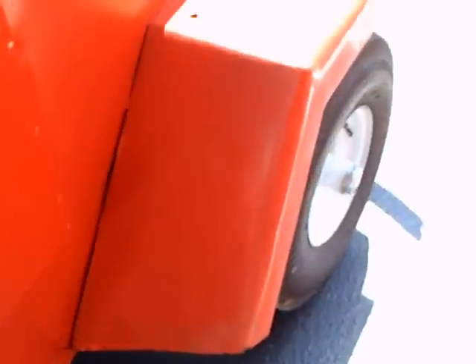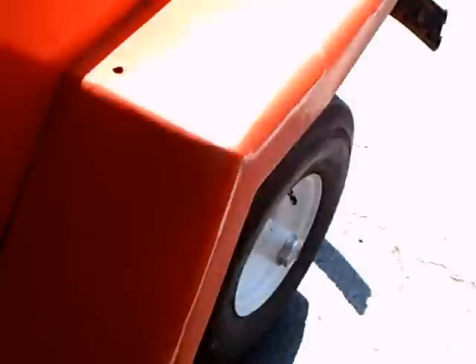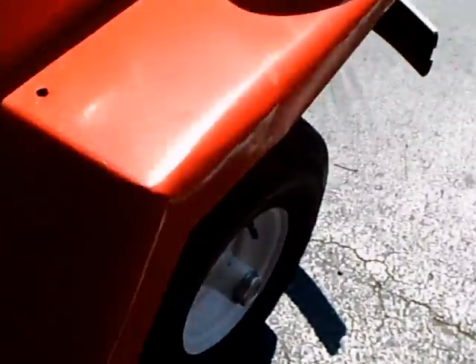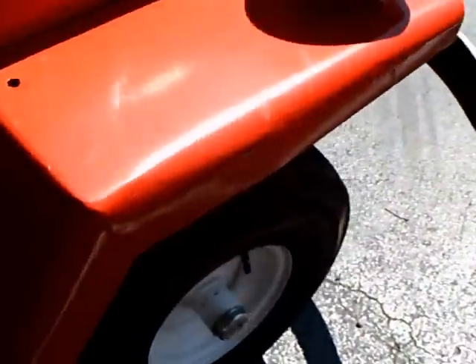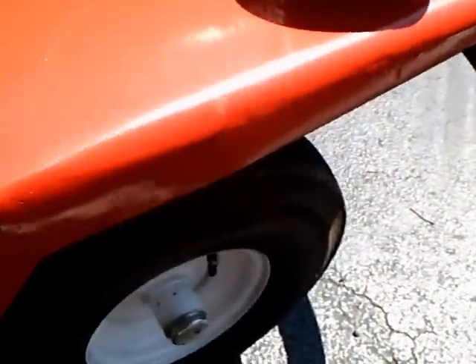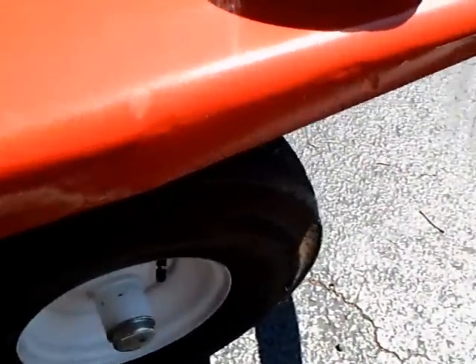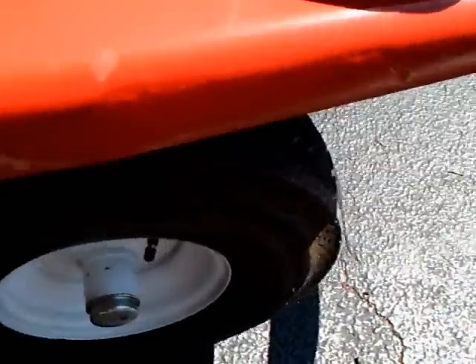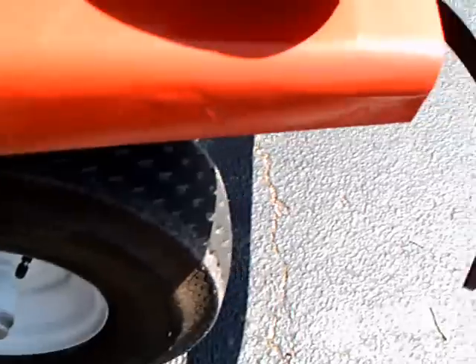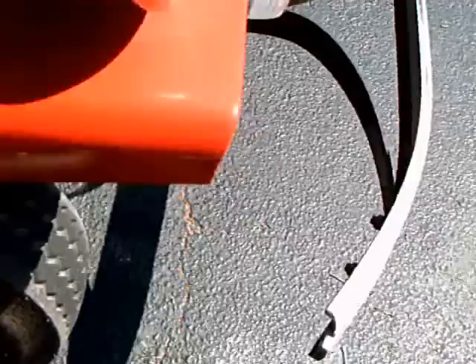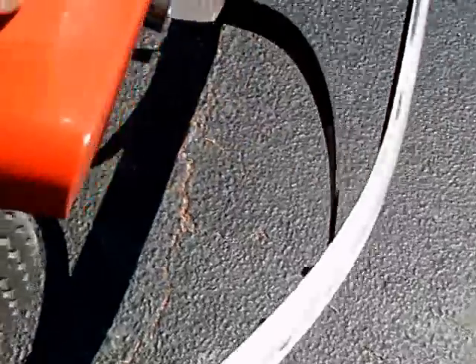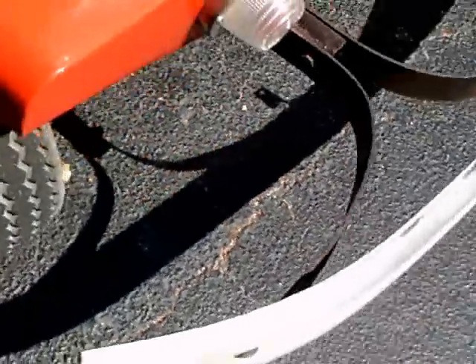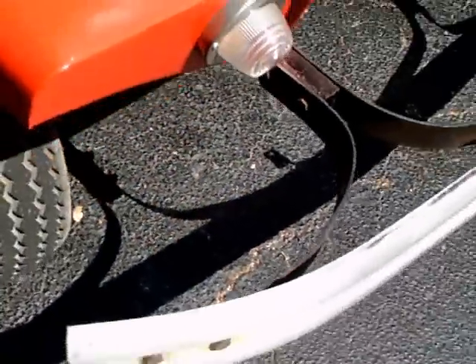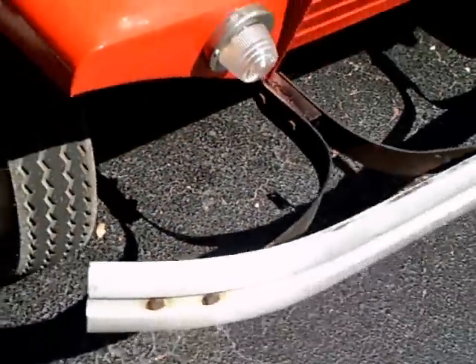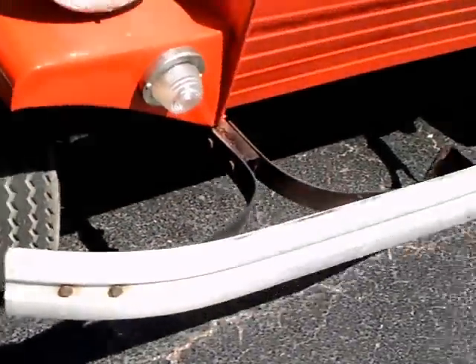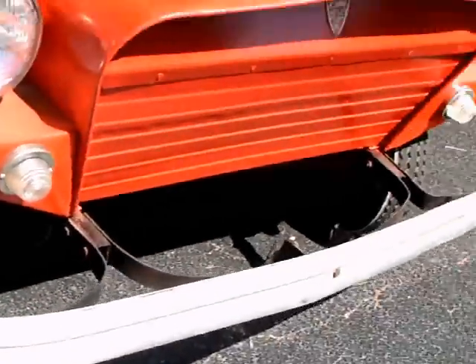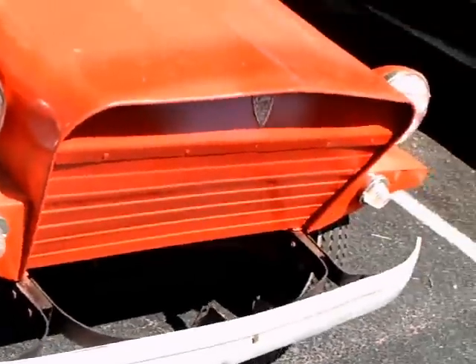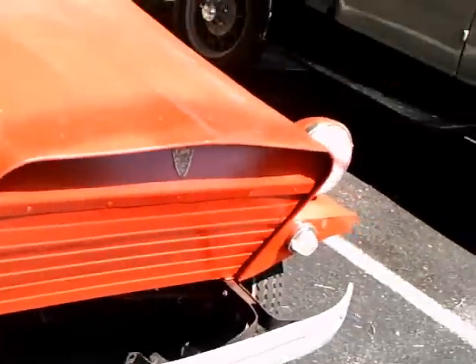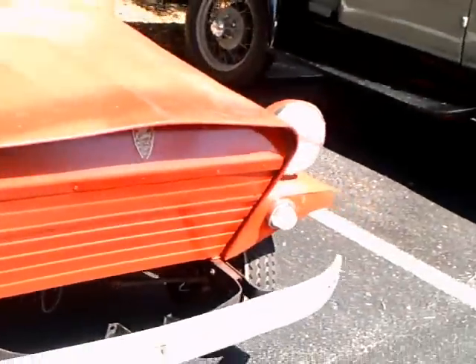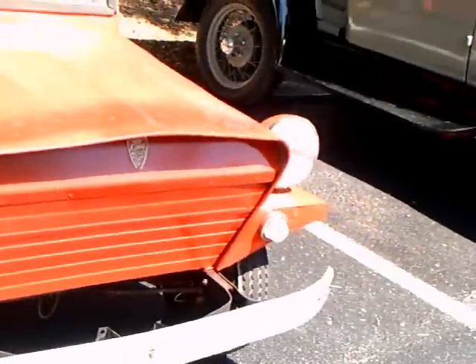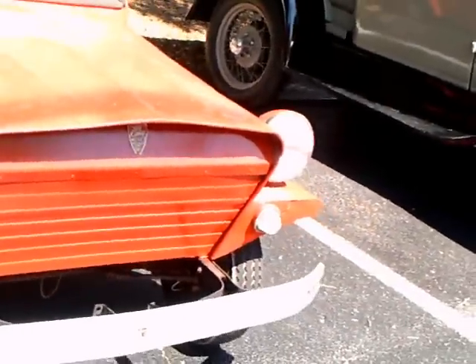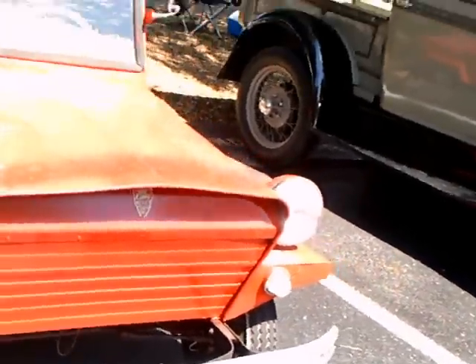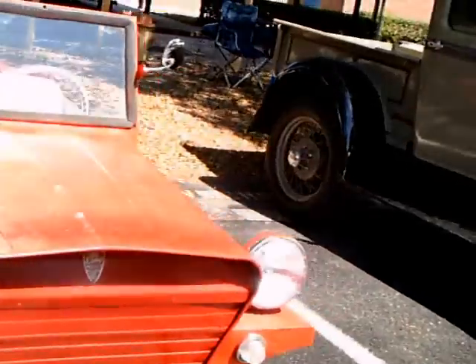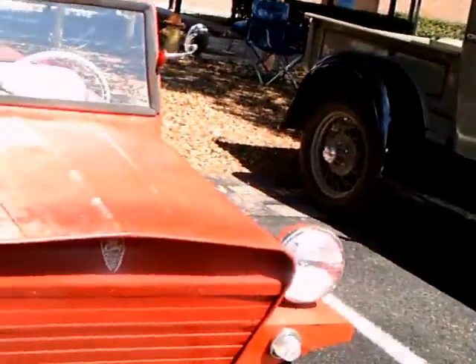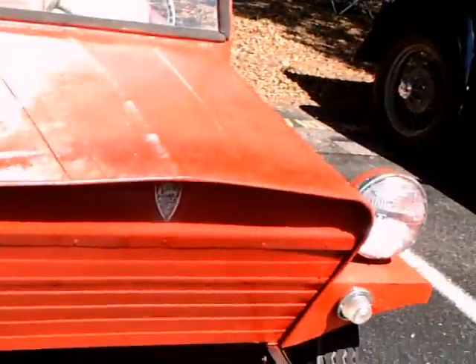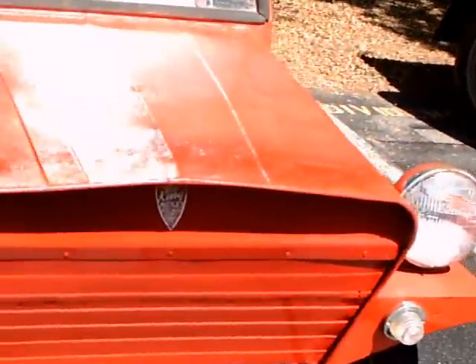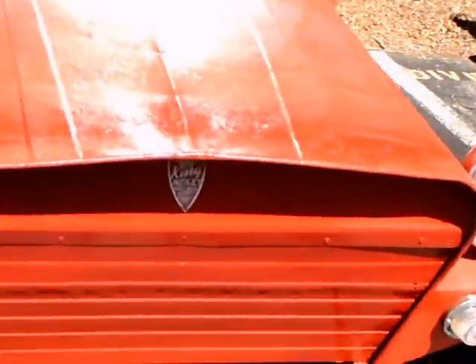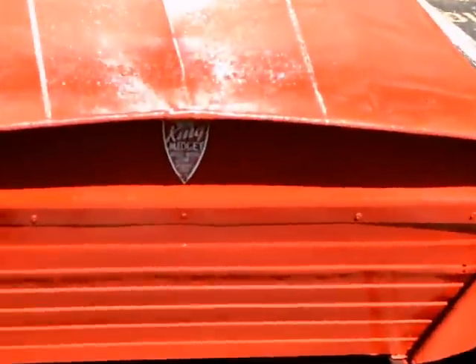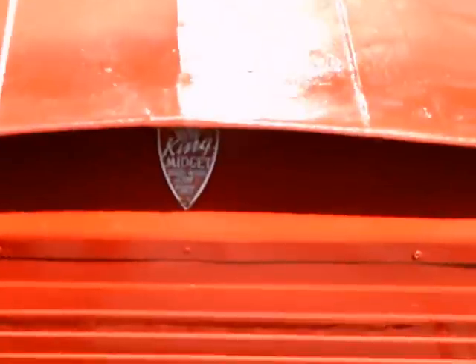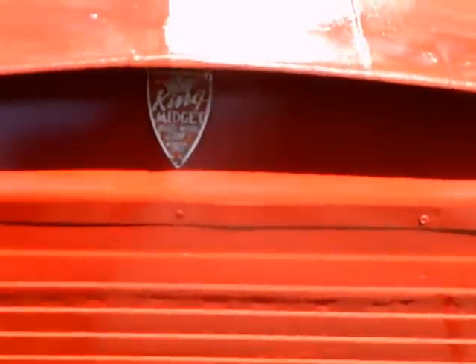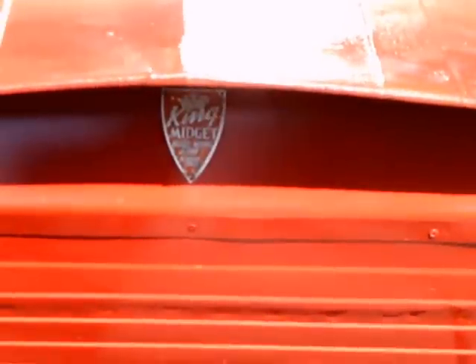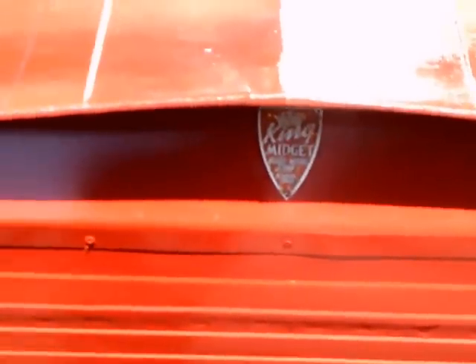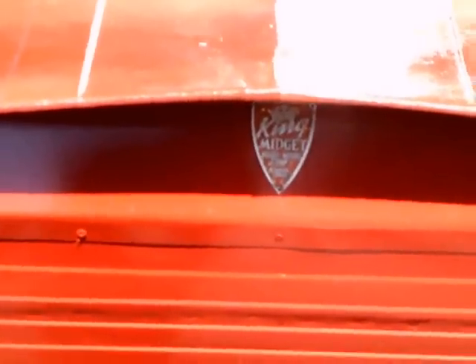It was just amazing to me to see this vehicle, because I knew exactly what it was immediately upon seeing it, but I had never seen it in the real — in the metal — before.